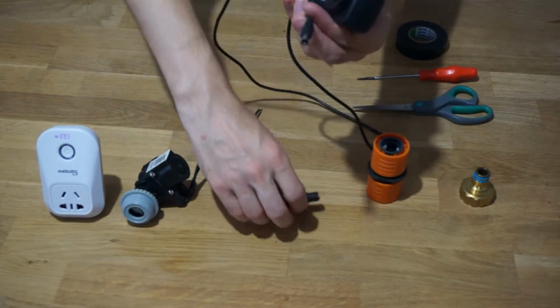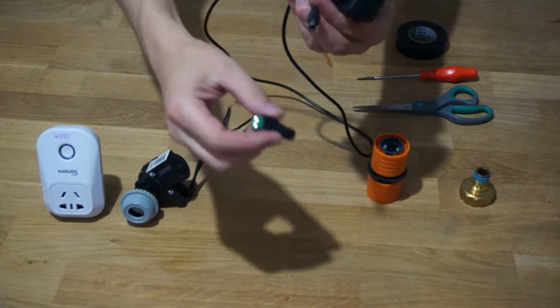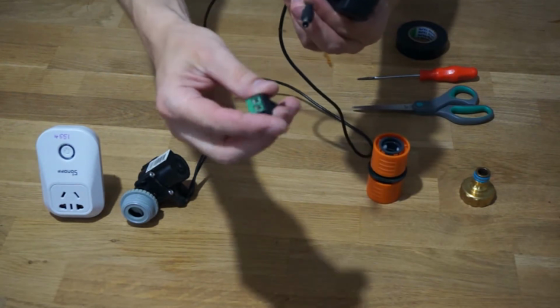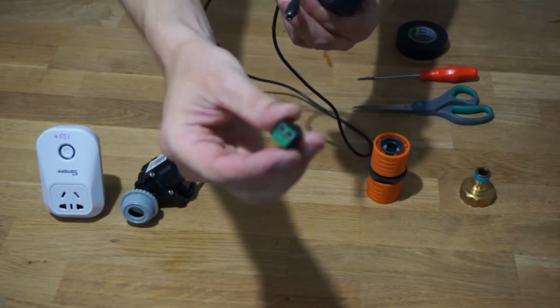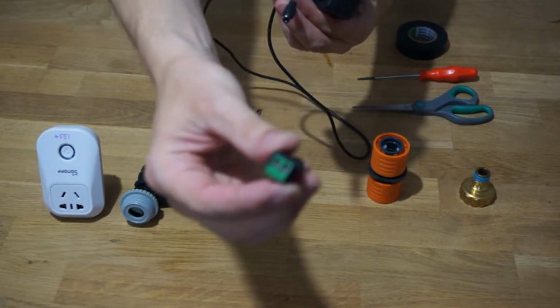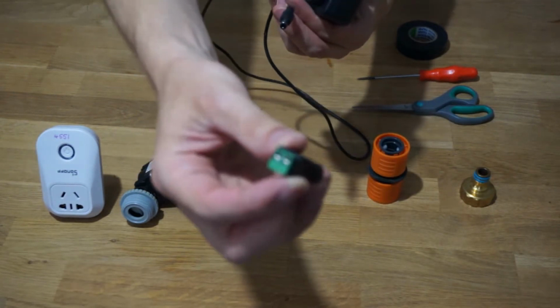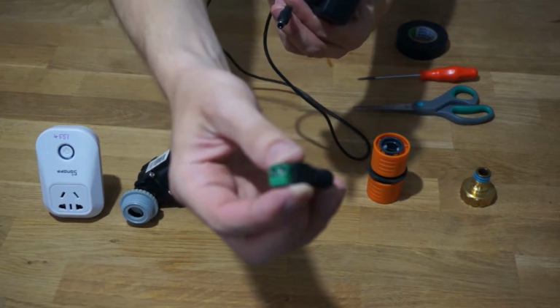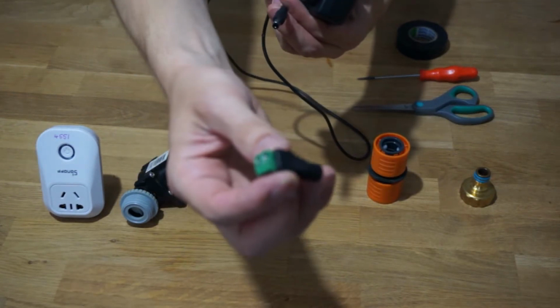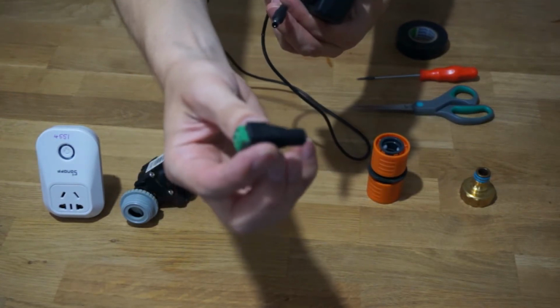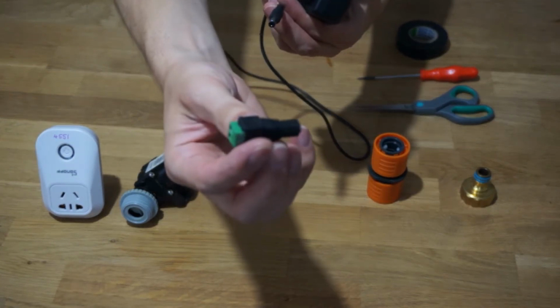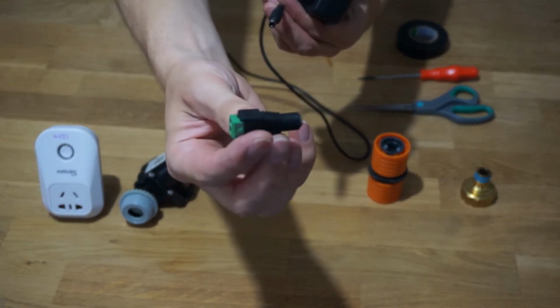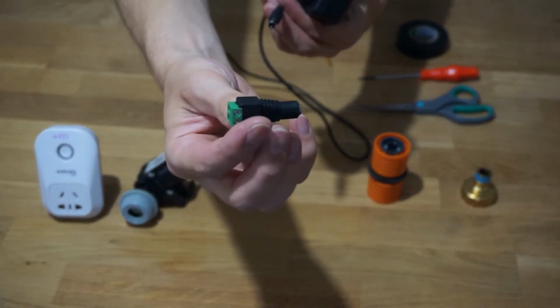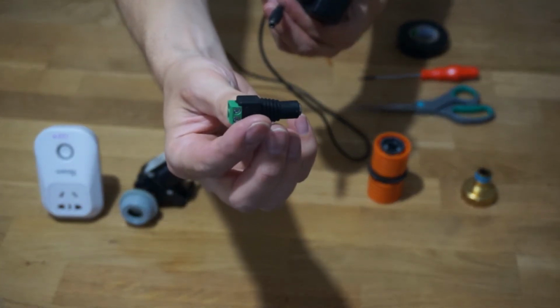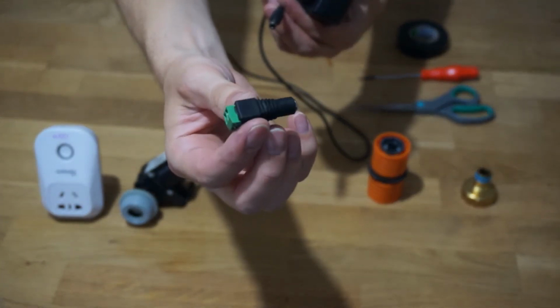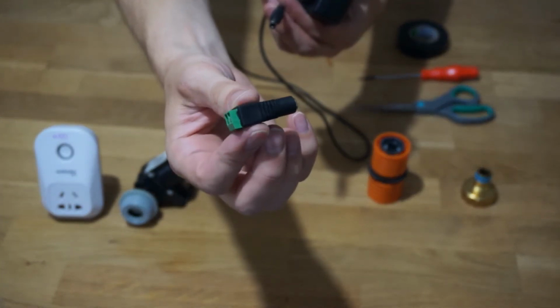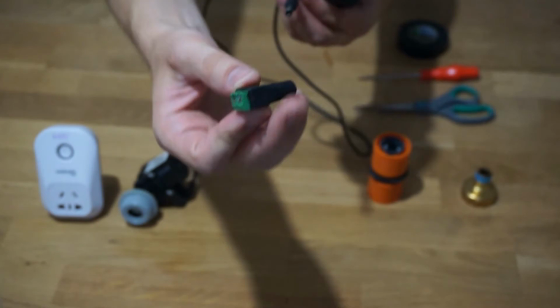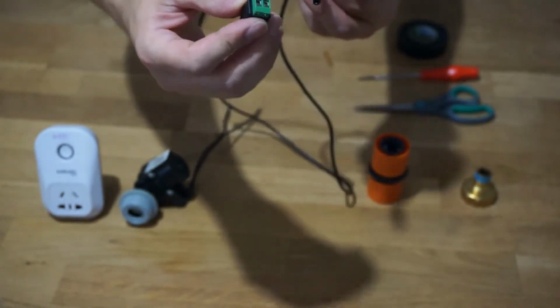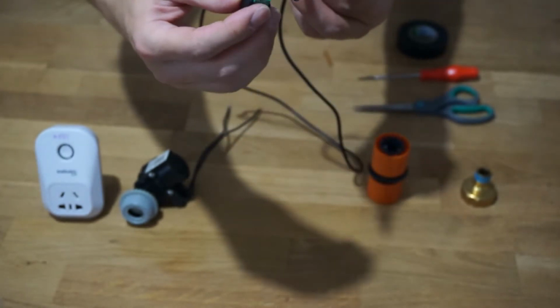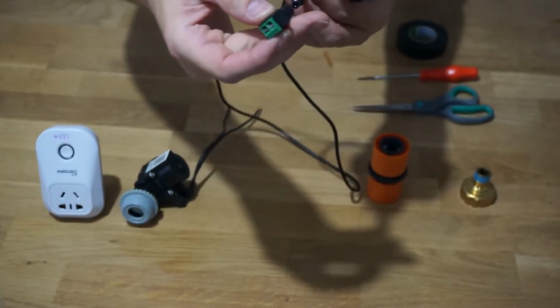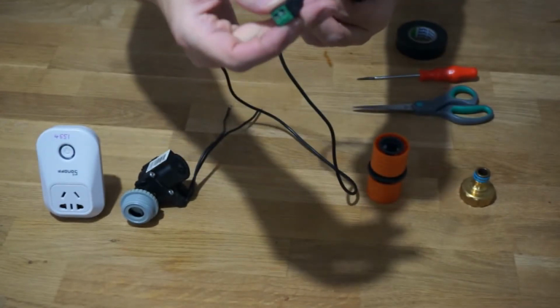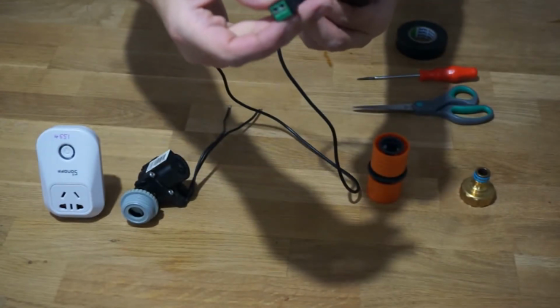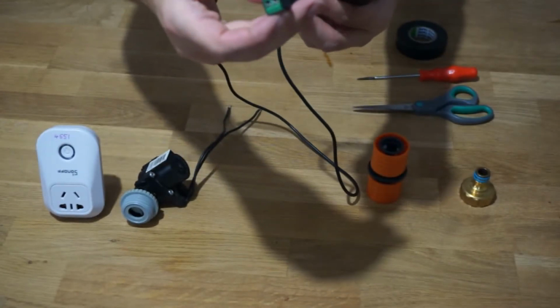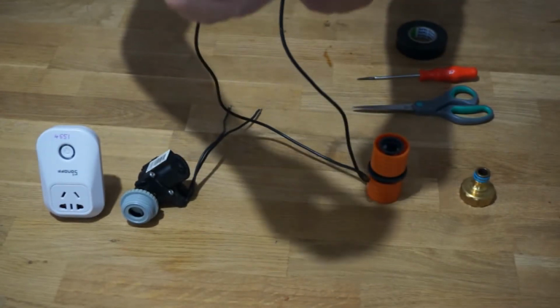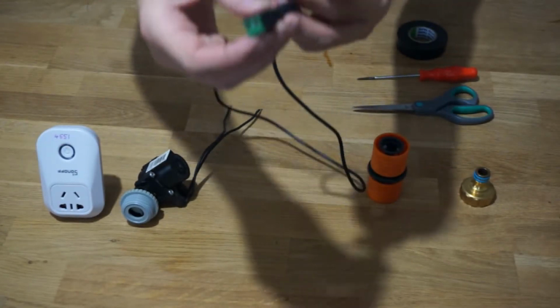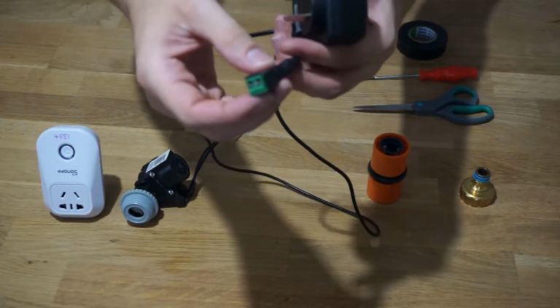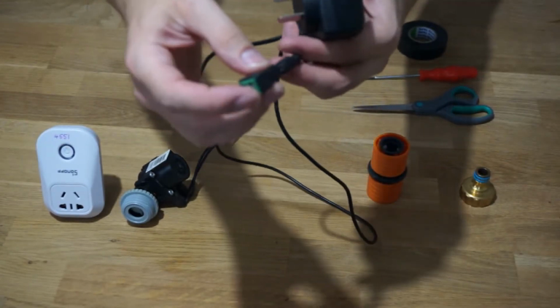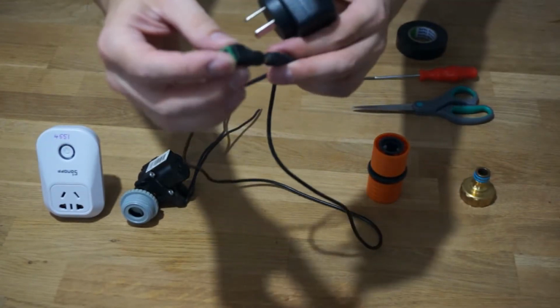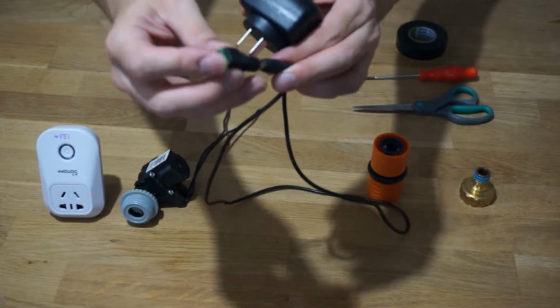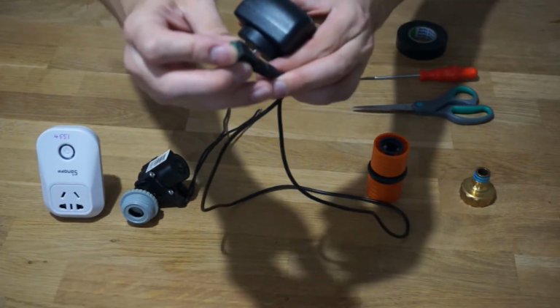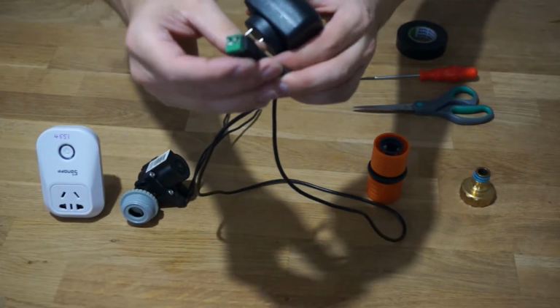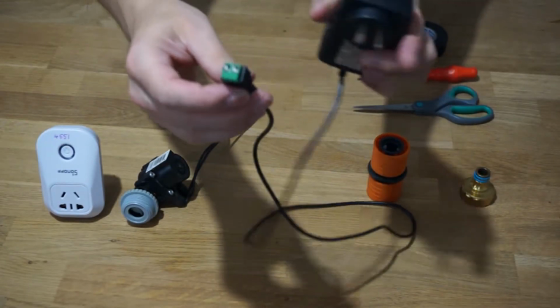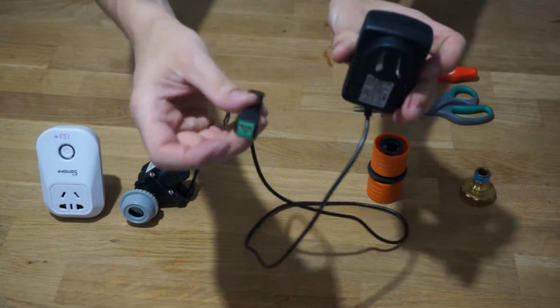The power supply may come with an adapter to easily wire up the valve cables to your power supply. If it doesn't come with one, you can buy one of these separately online or at an electronics store.